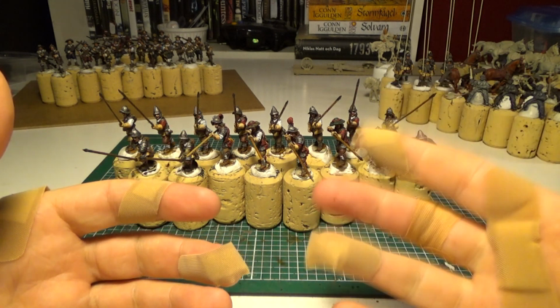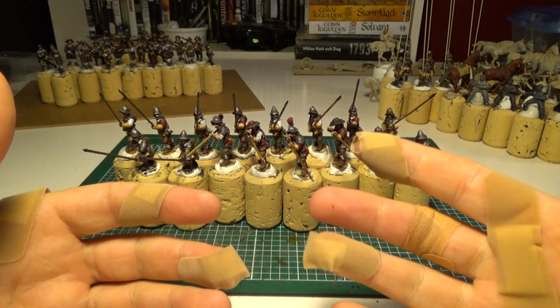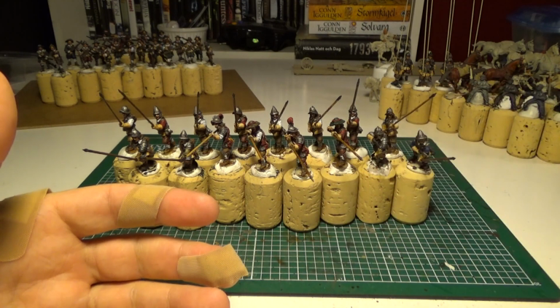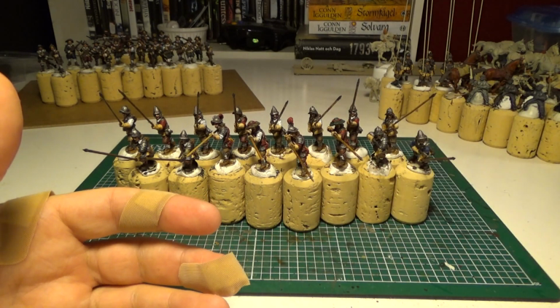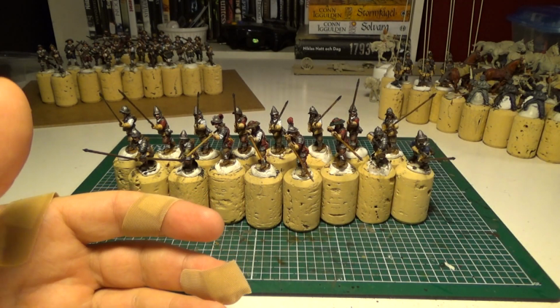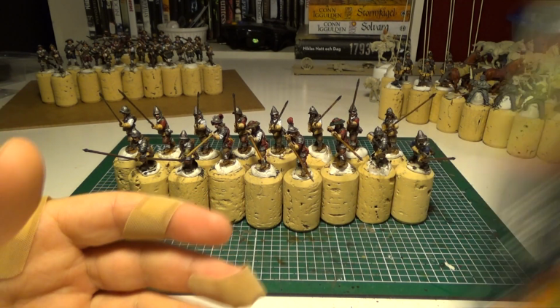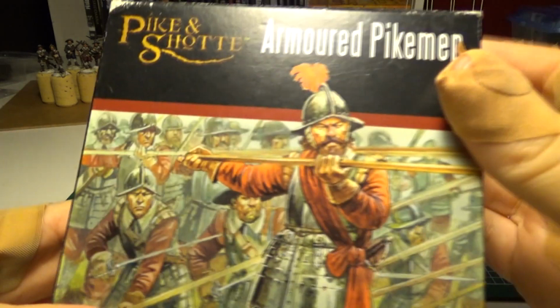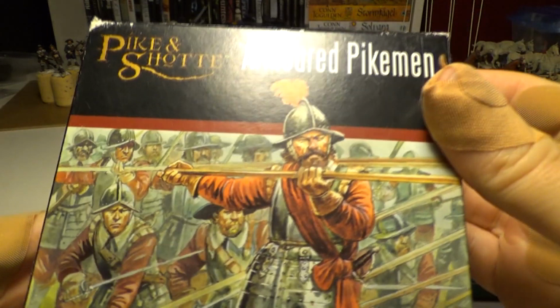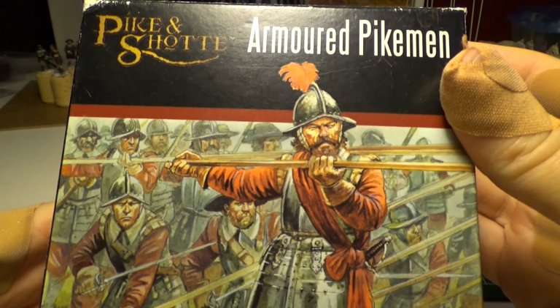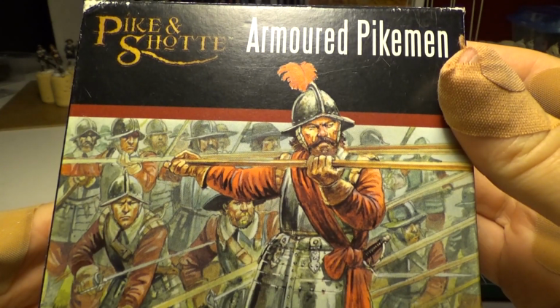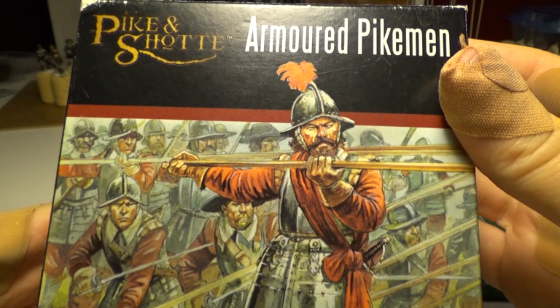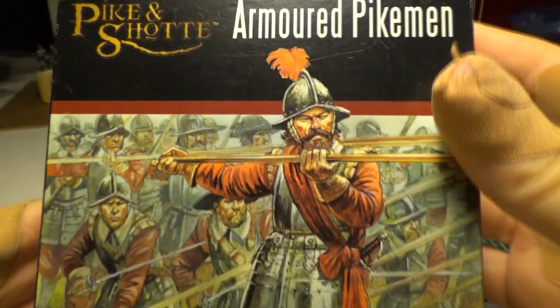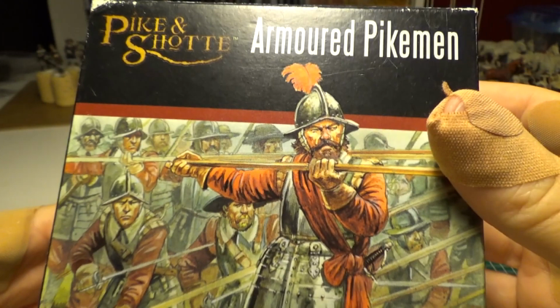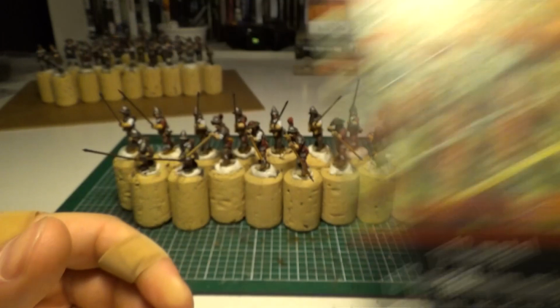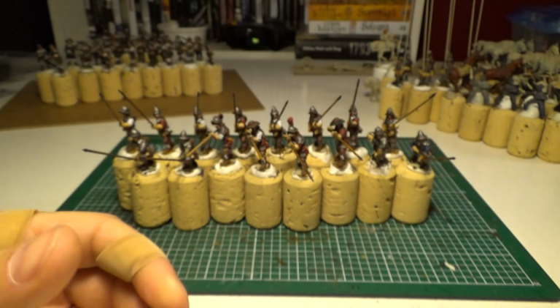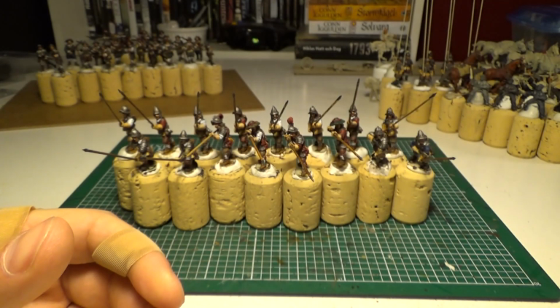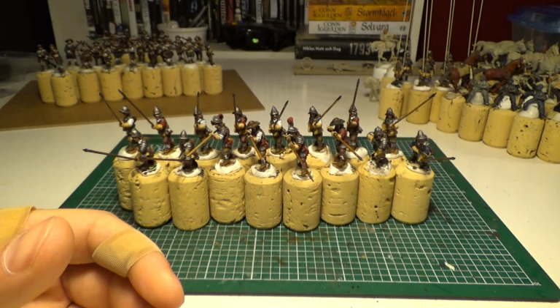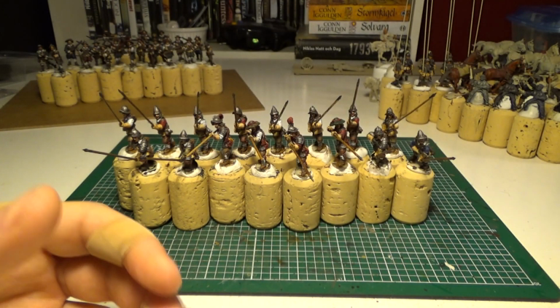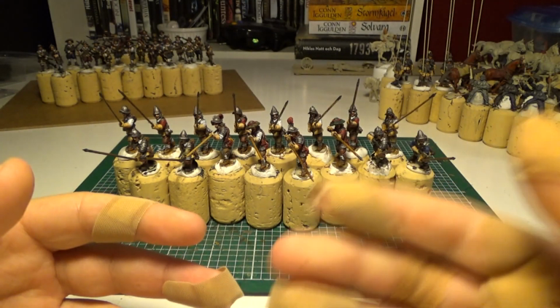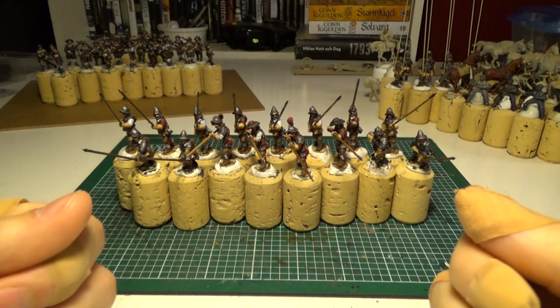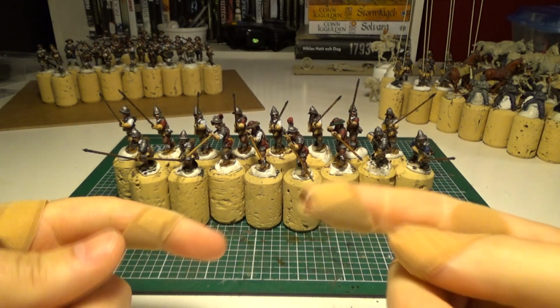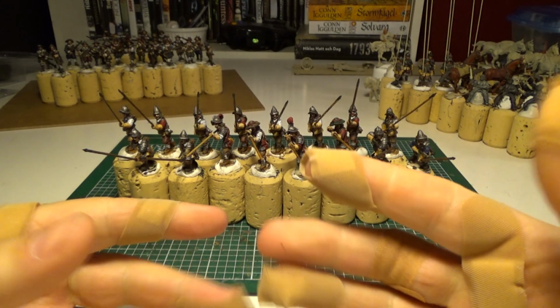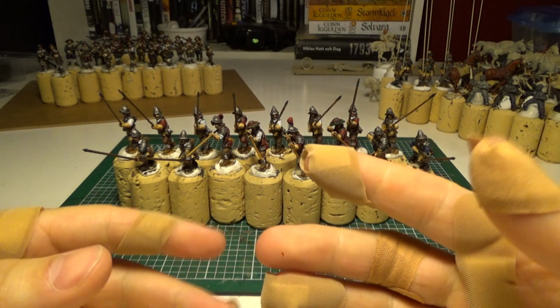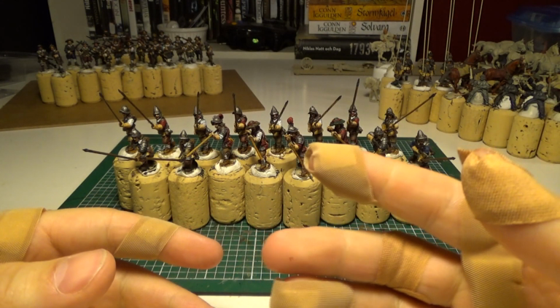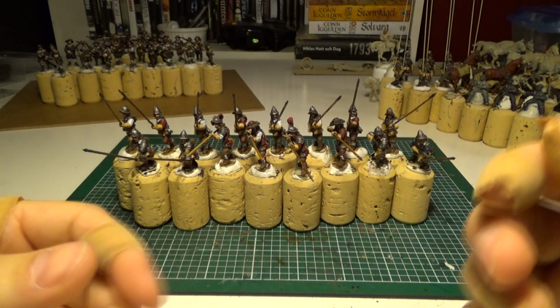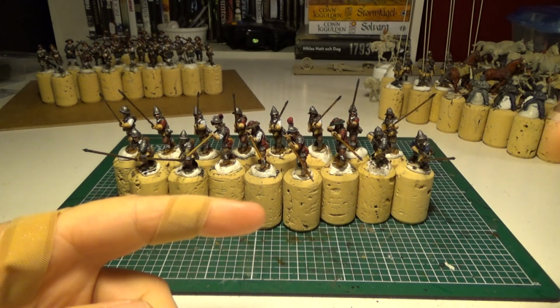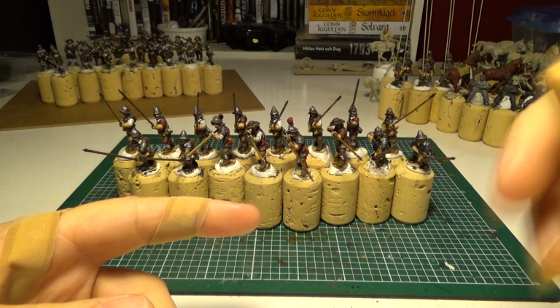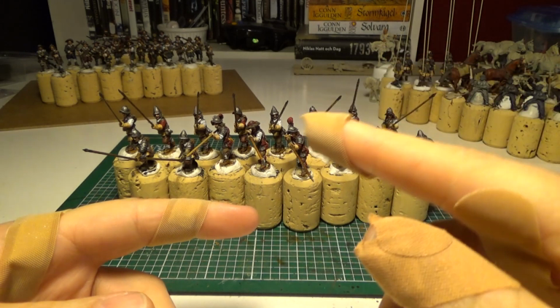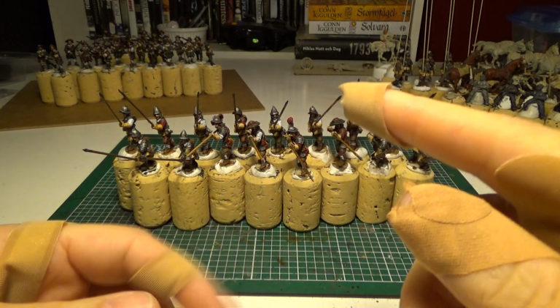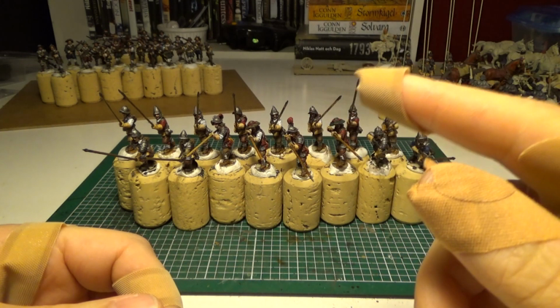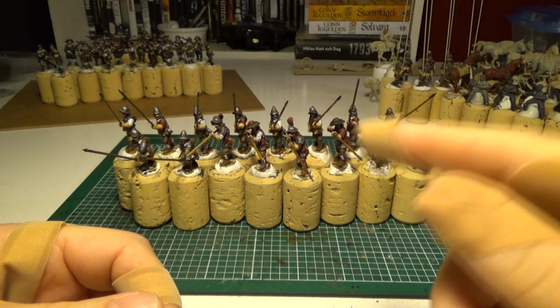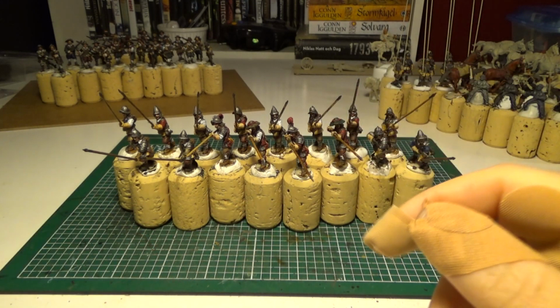Pikemen. Some Pikemen from Warlord Games and a lot of other stuff. Well, let's talk about Pikemen for a second here.